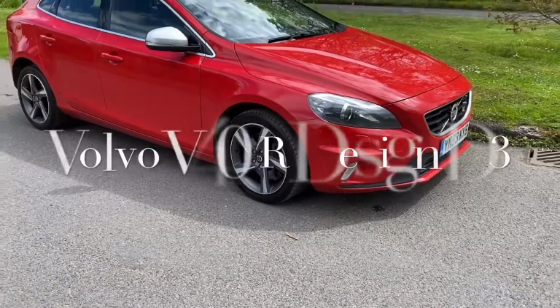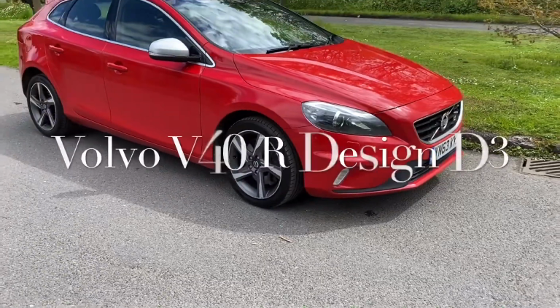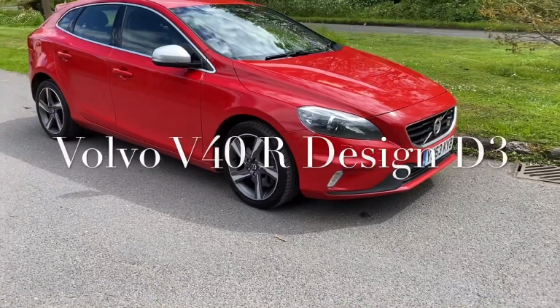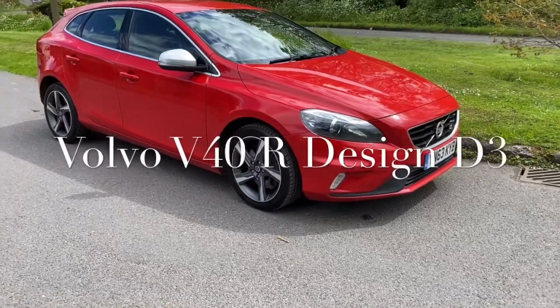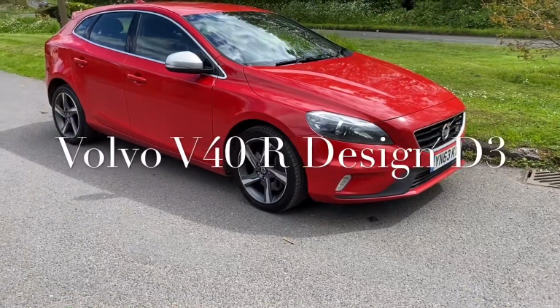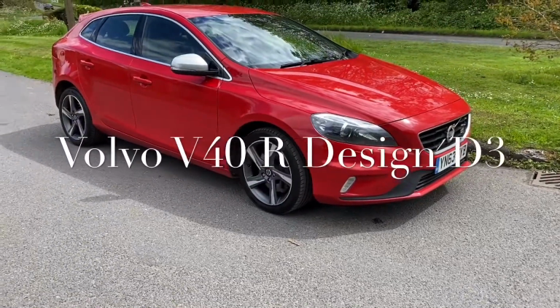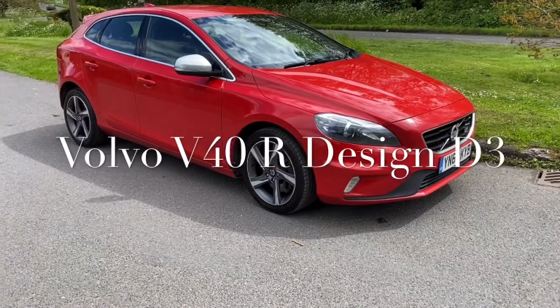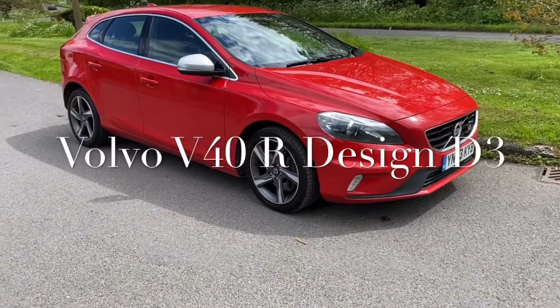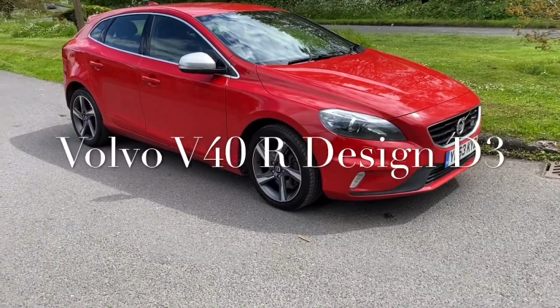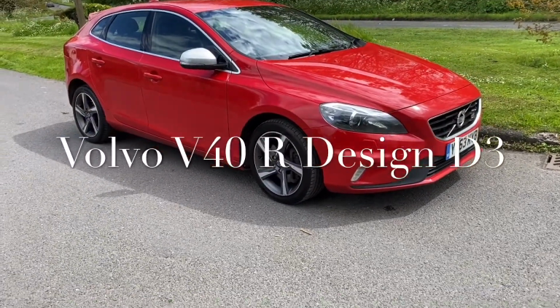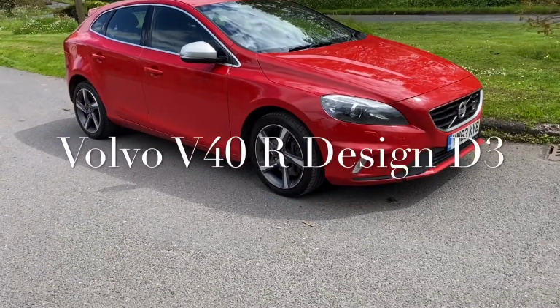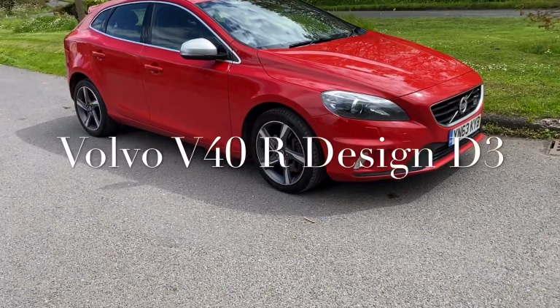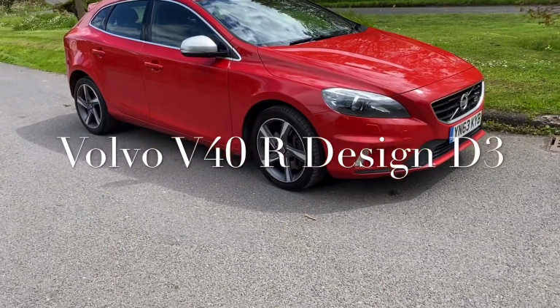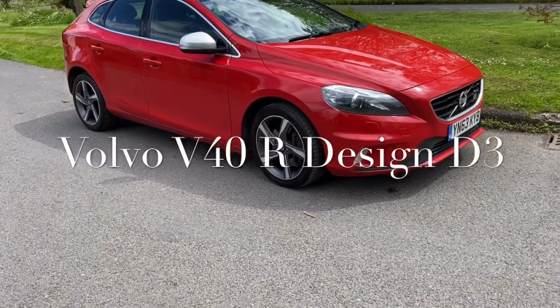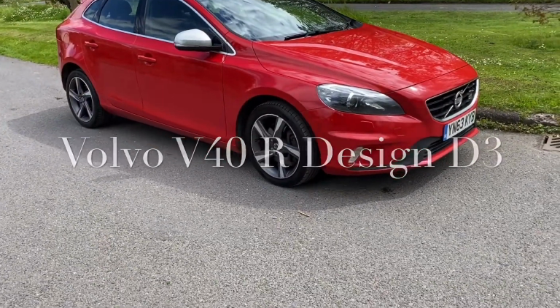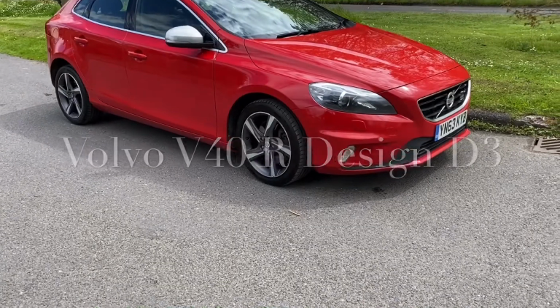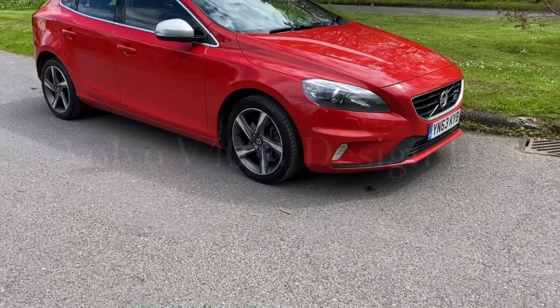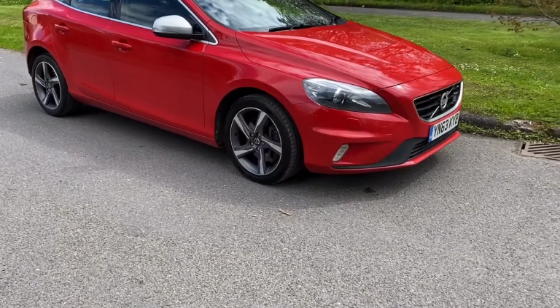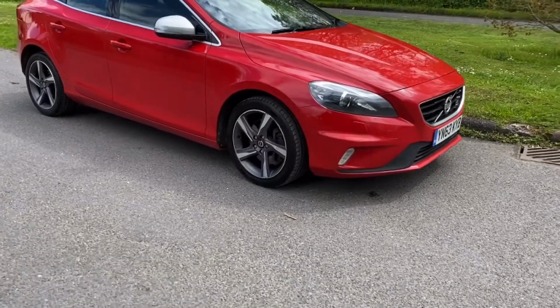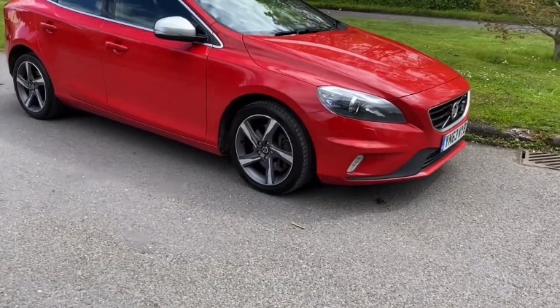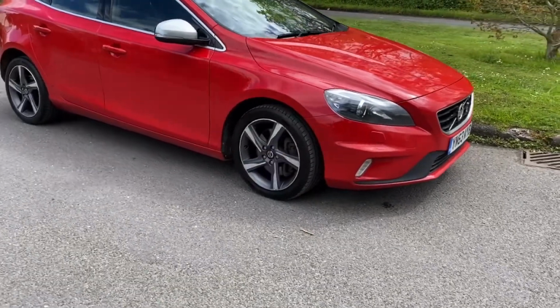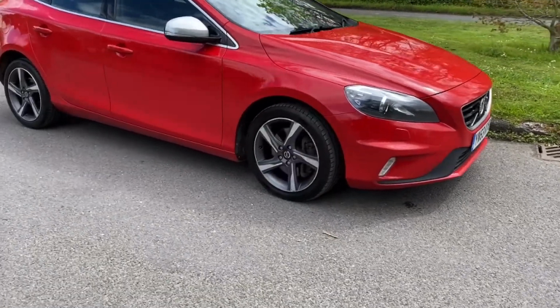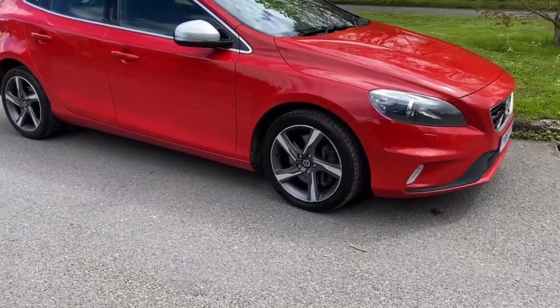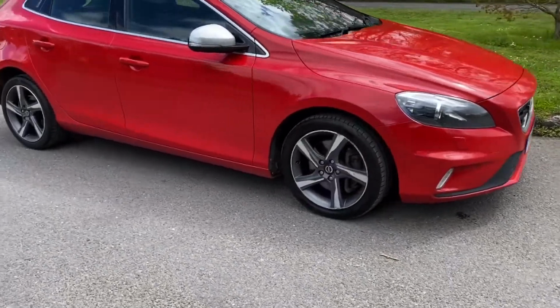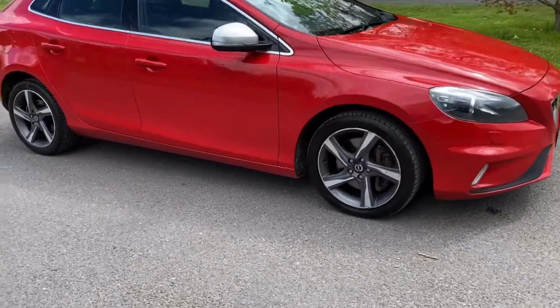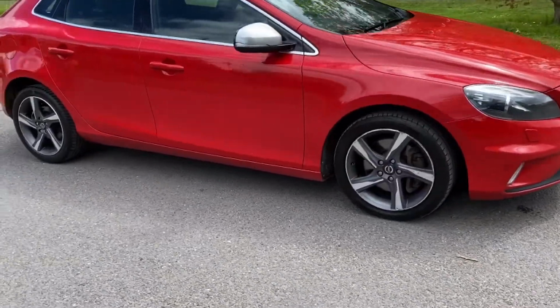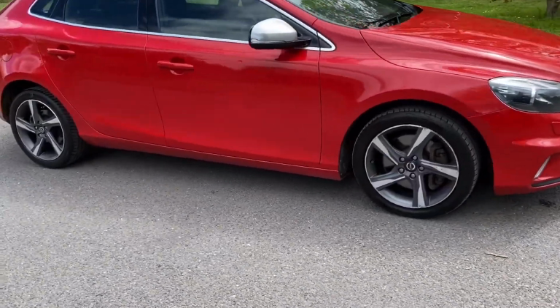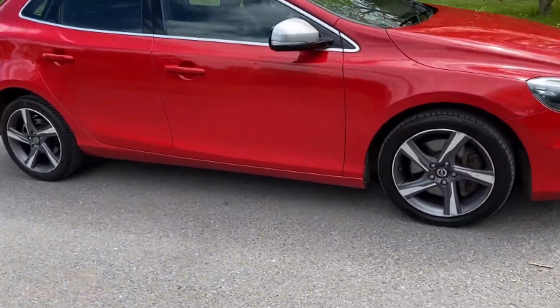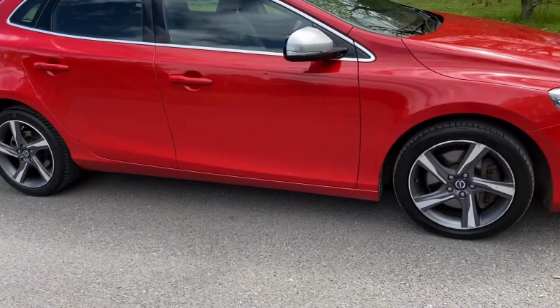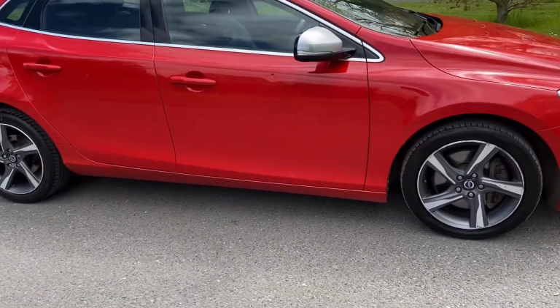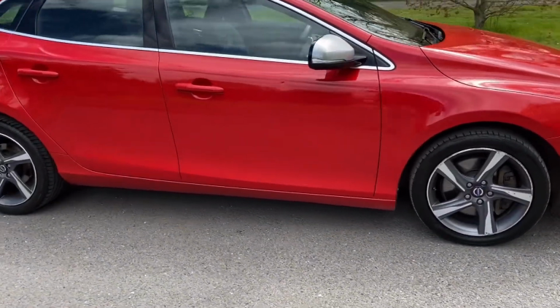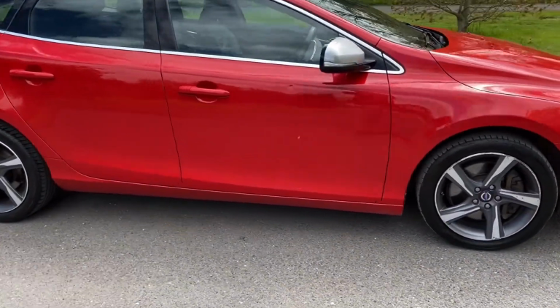Good afternoon, it's Graham at Horton Cars here. We have today, for your pleasure, a little Volvo V40 D3. It's a nice car, this.